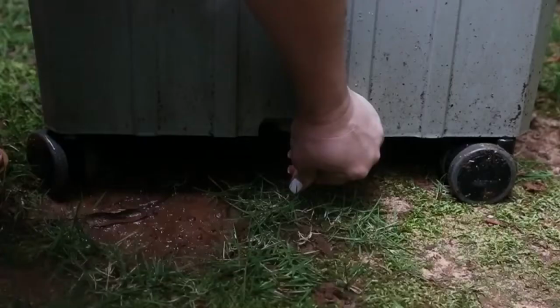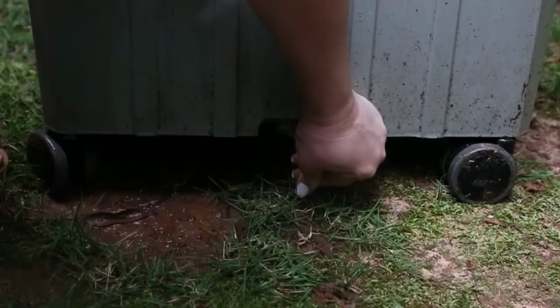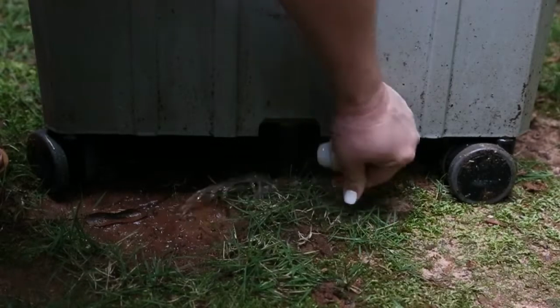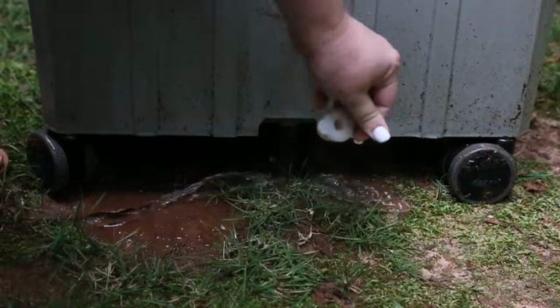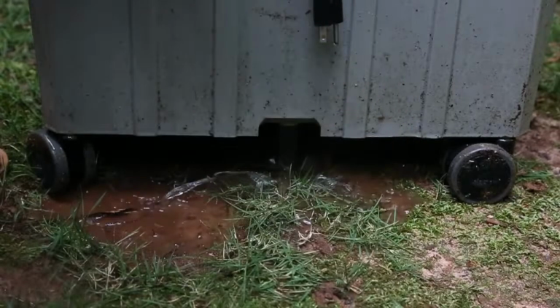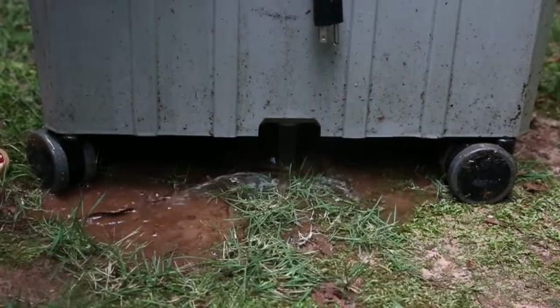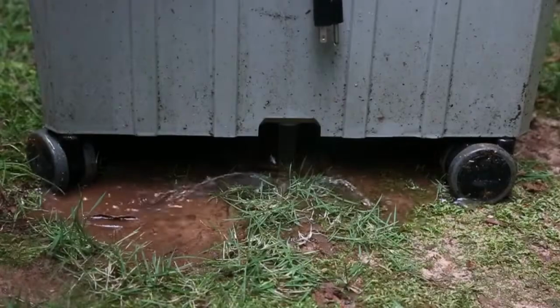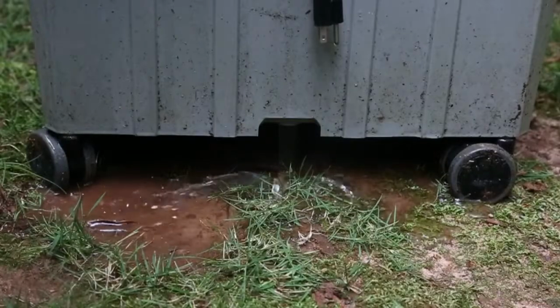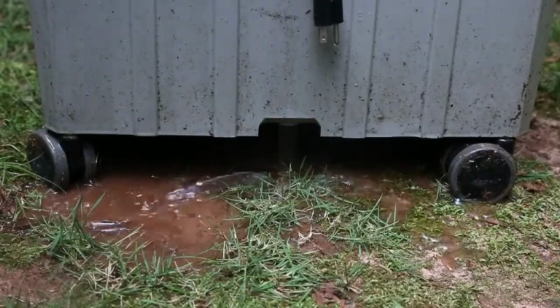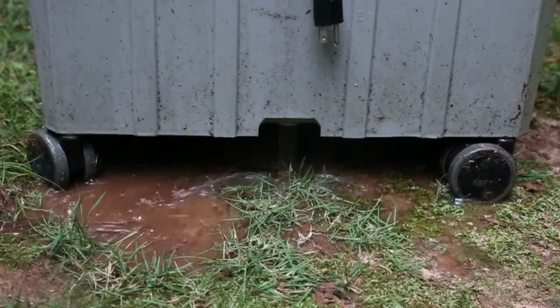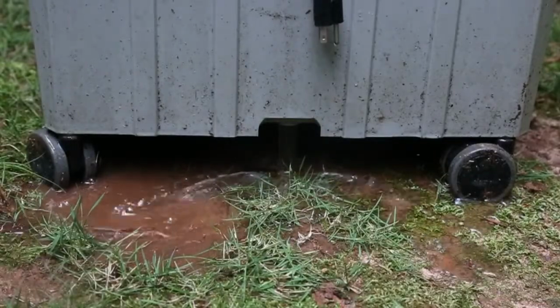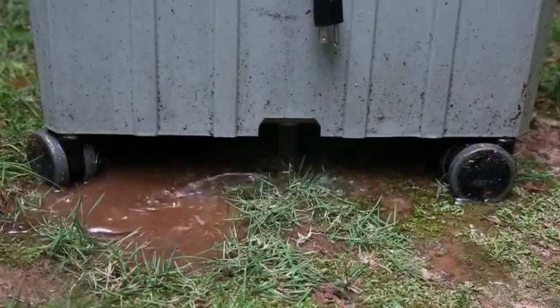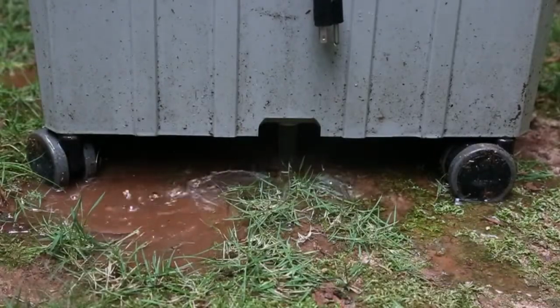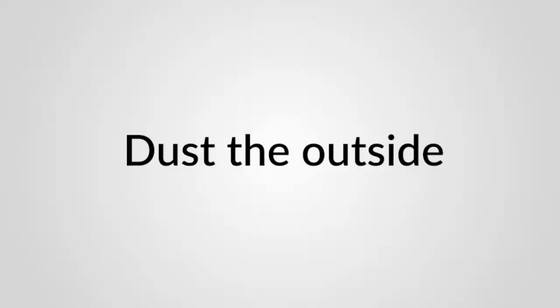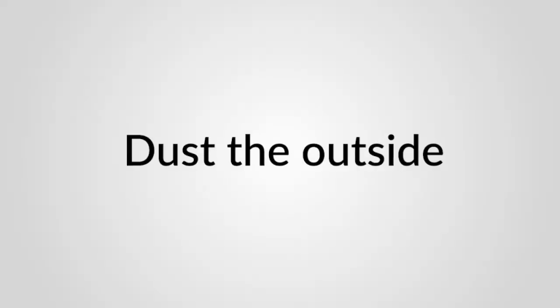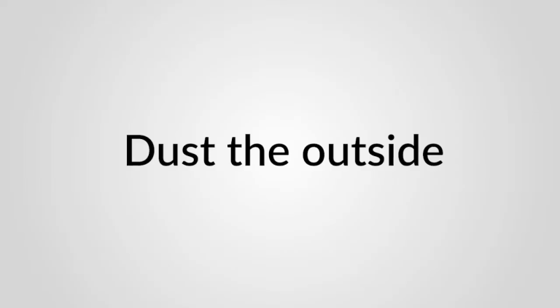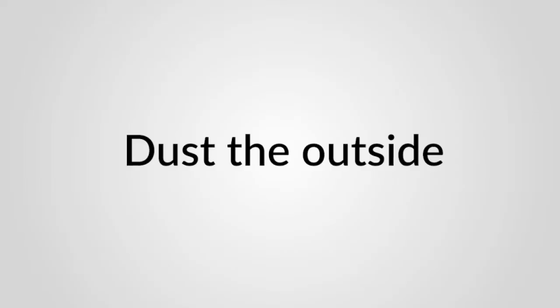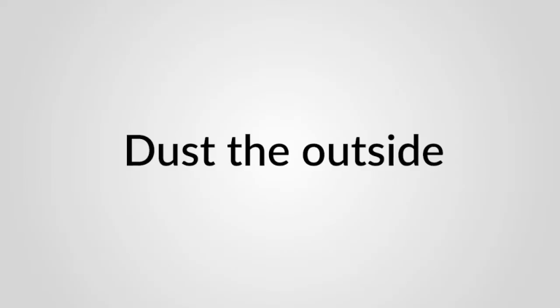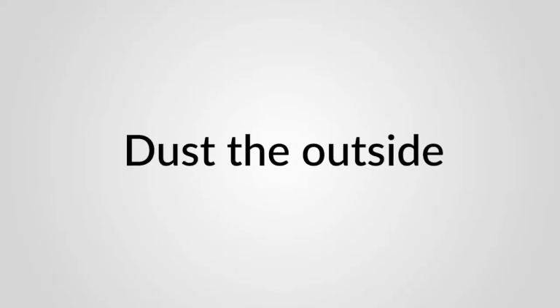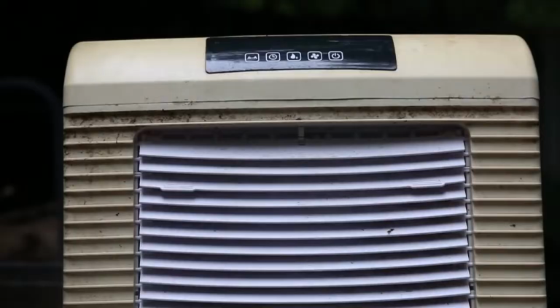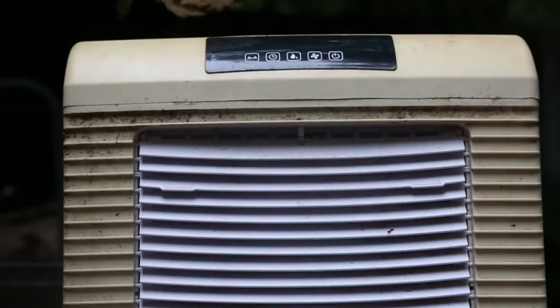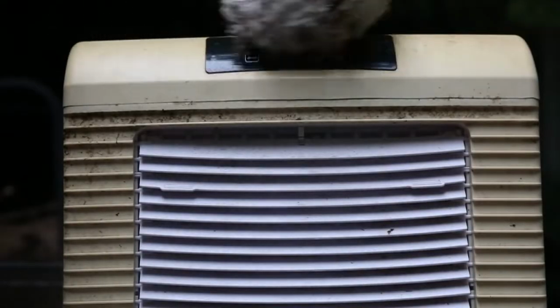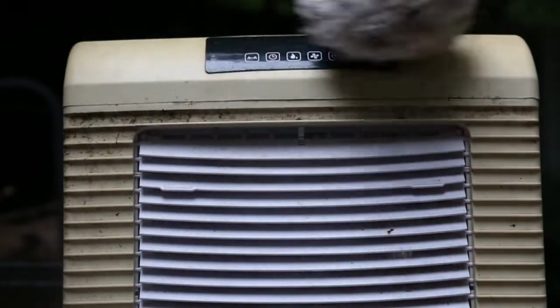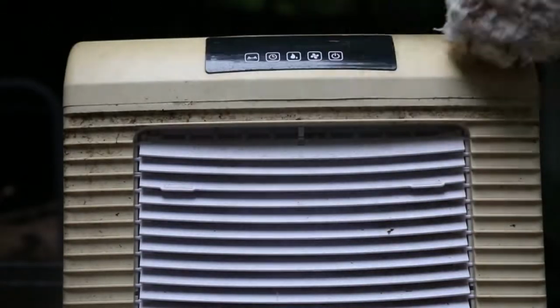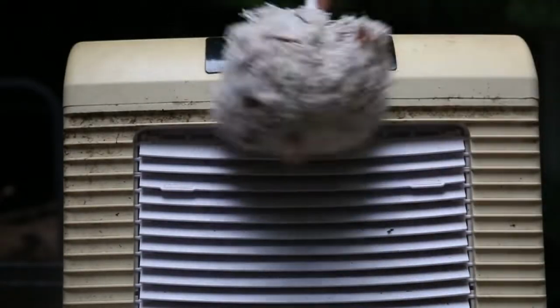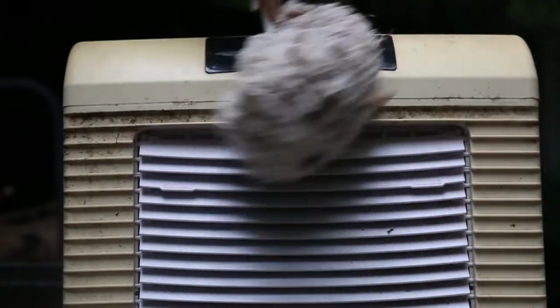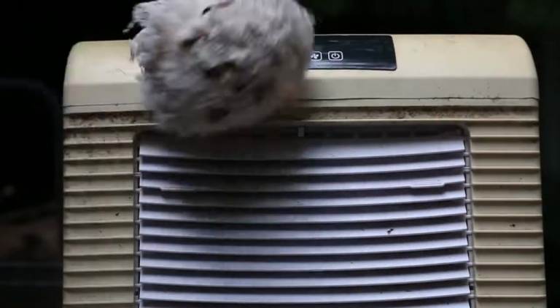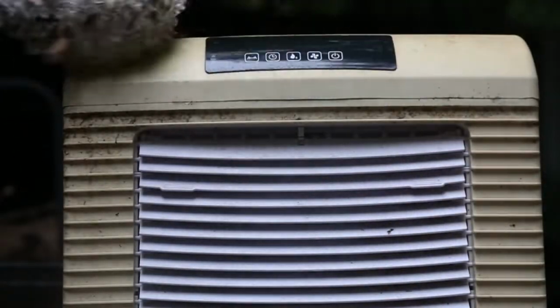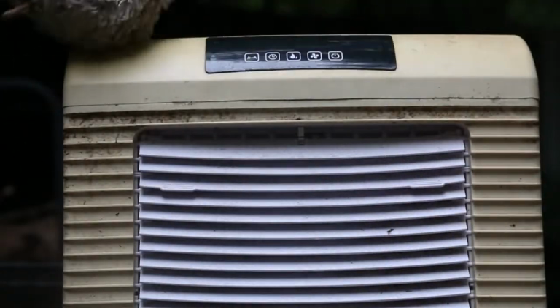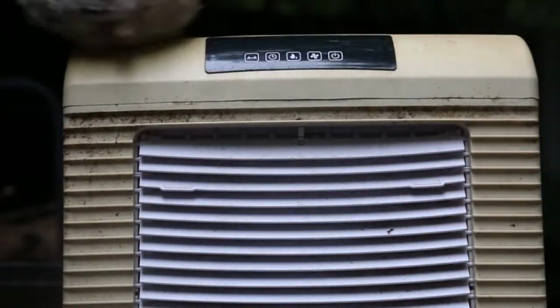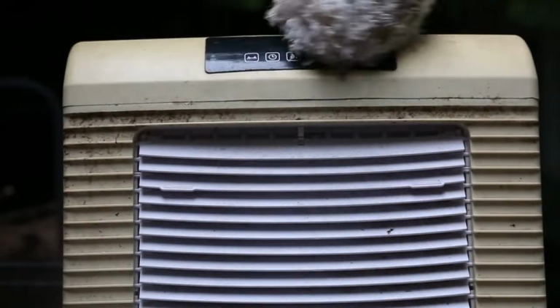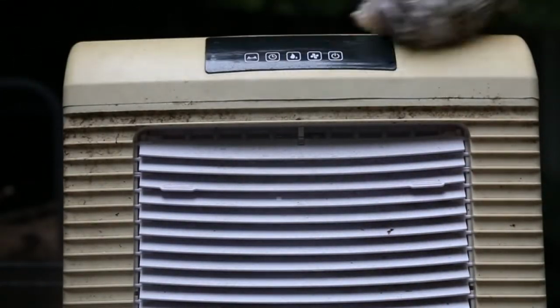Next, drain the cooler by removing the plug on the bottom, ensuring all water is drained. Quickly dust the exterior to remove any obvious debris that may have collected on the cooler.